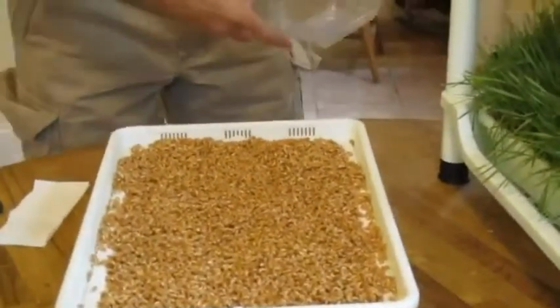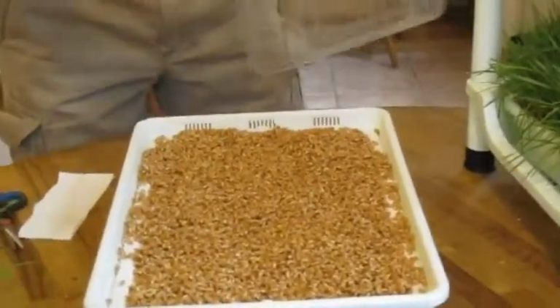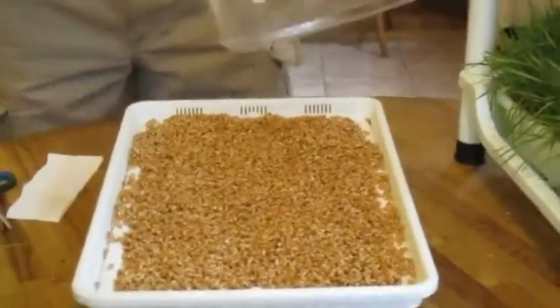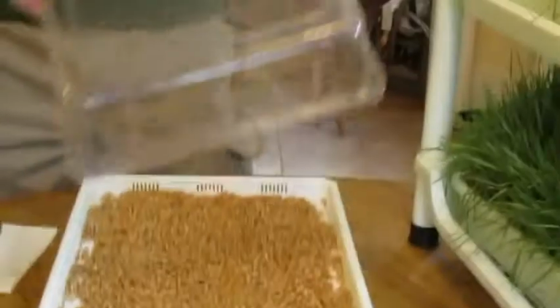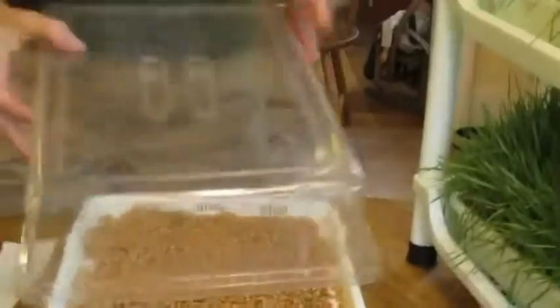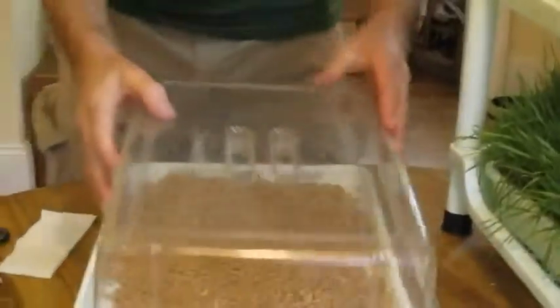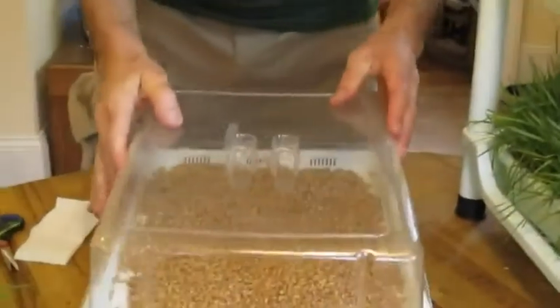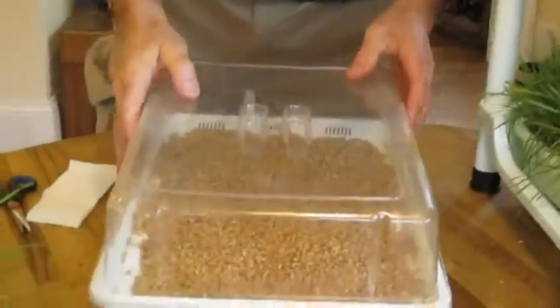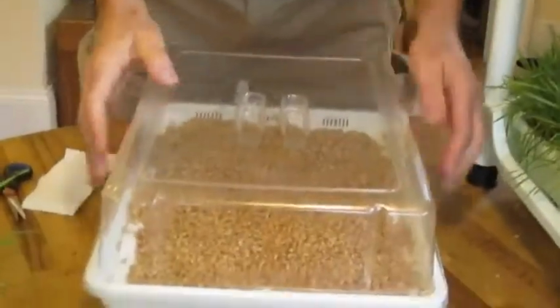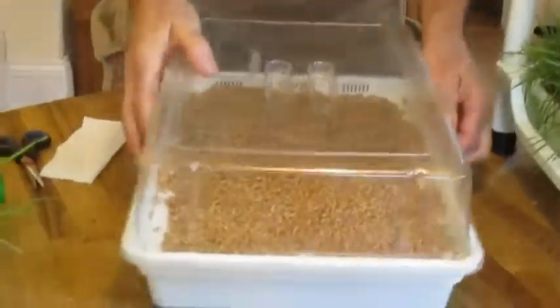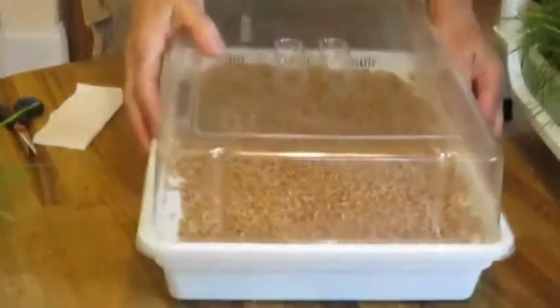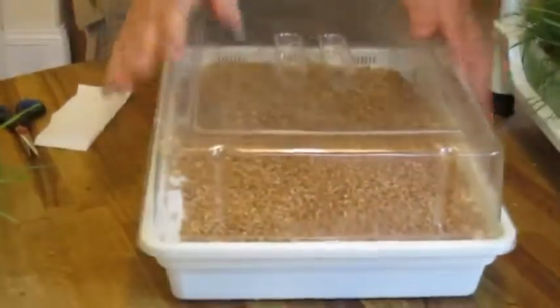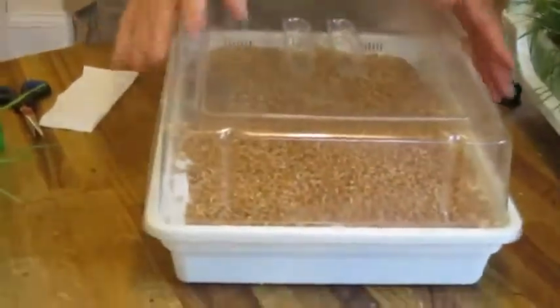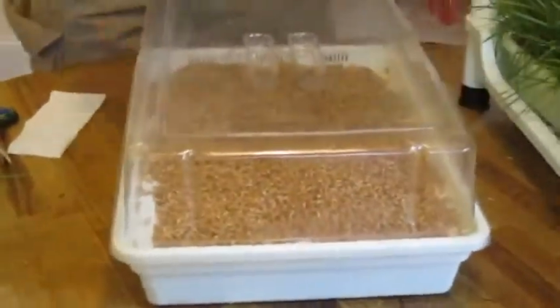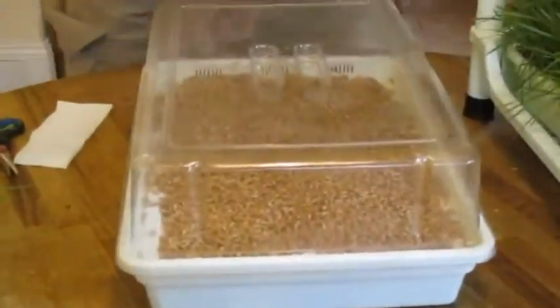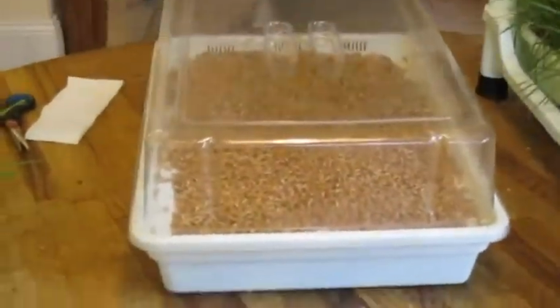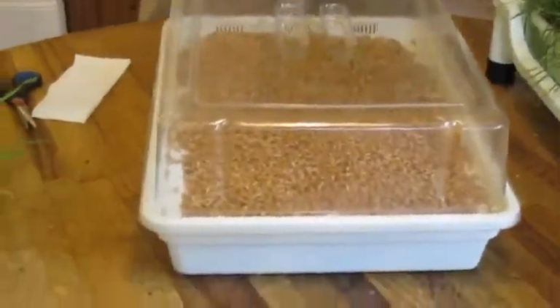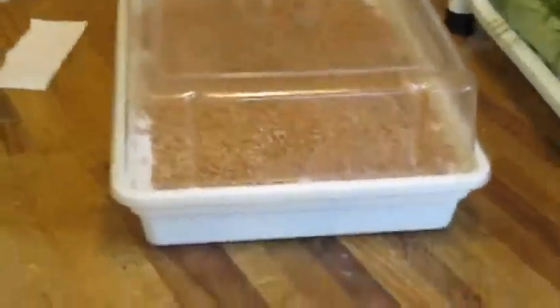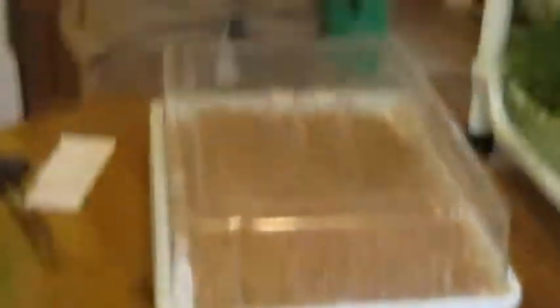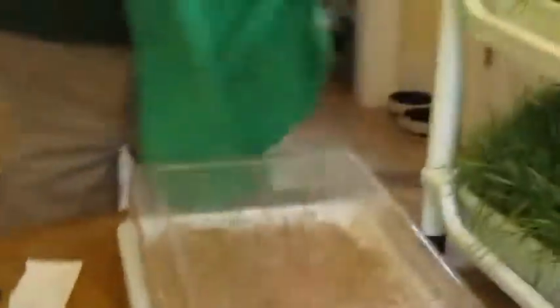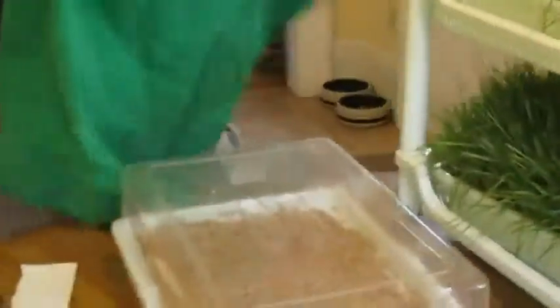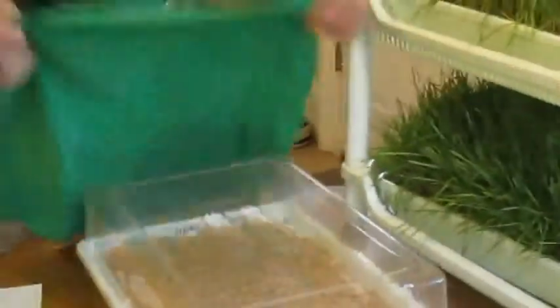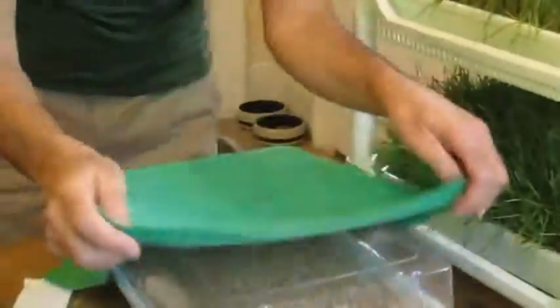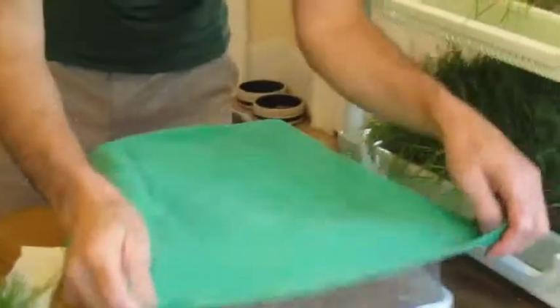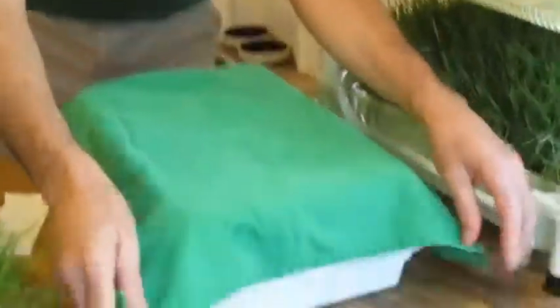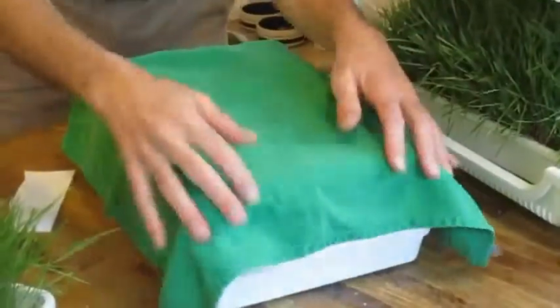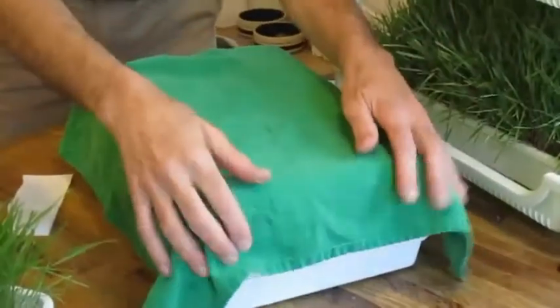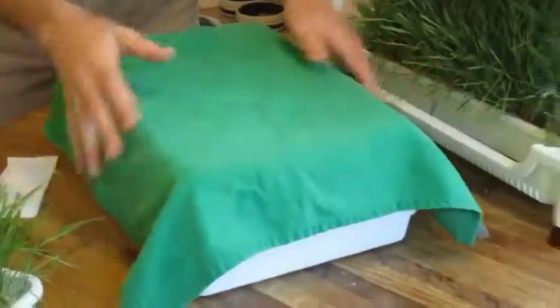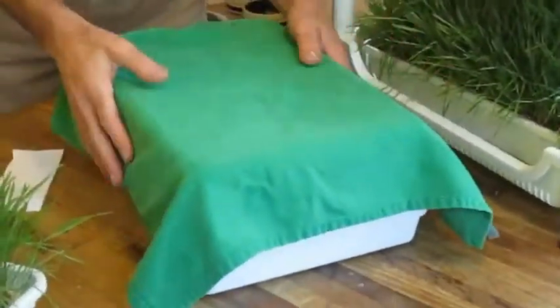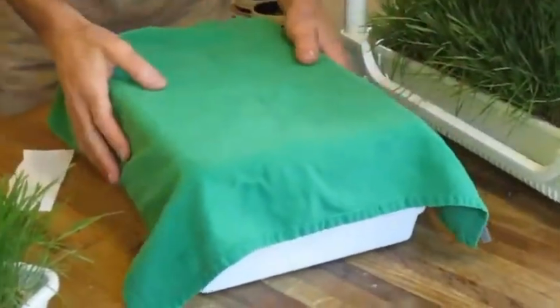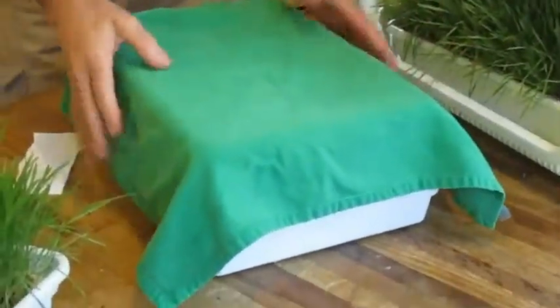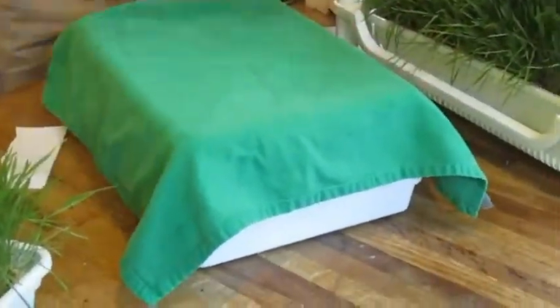You take the greenhouse cover and put that on top. I like to keep it dark in the beginning, so I'll just put a towel on like that.